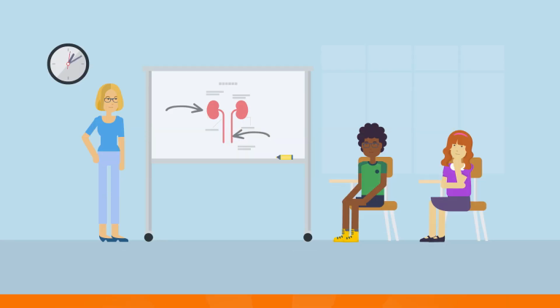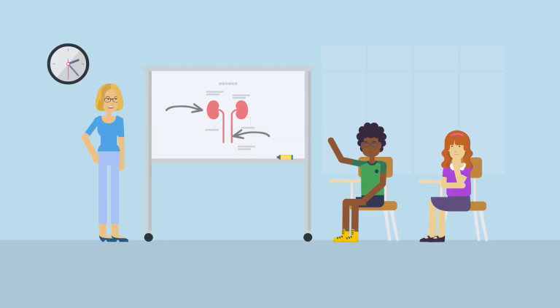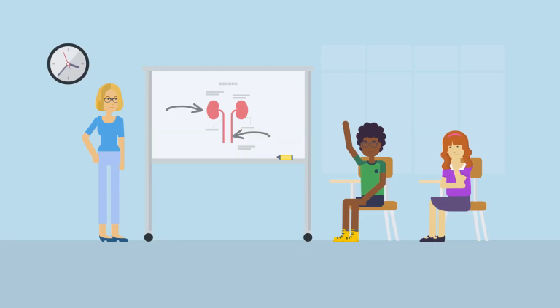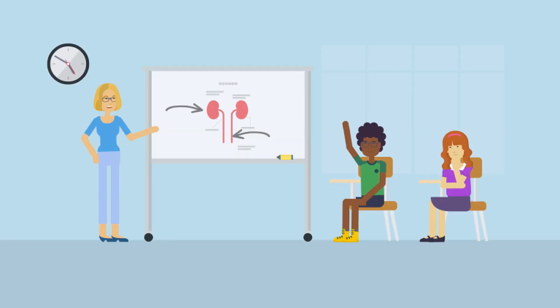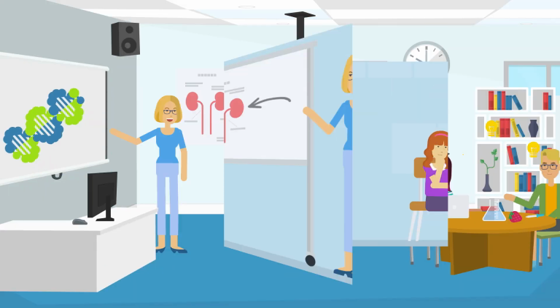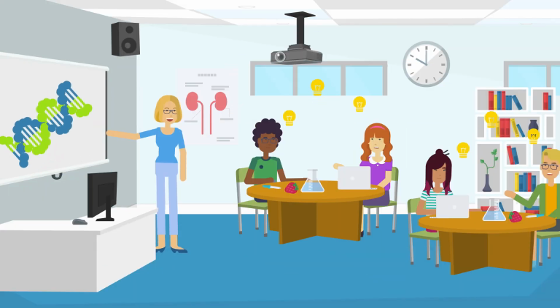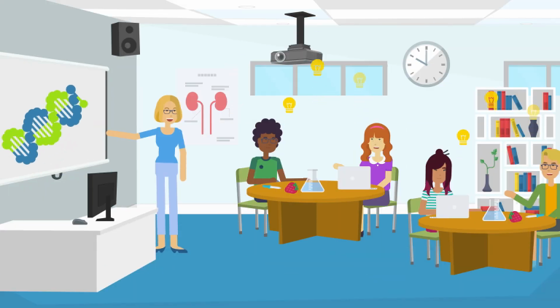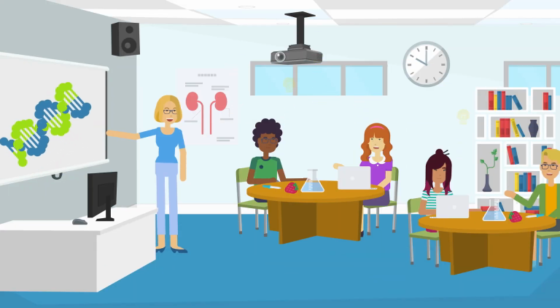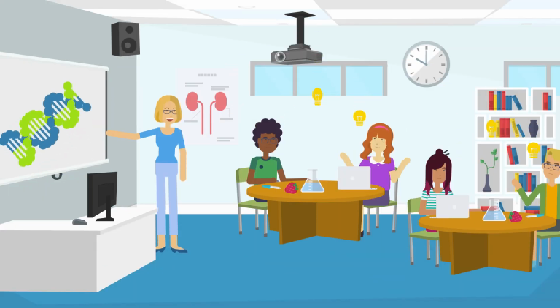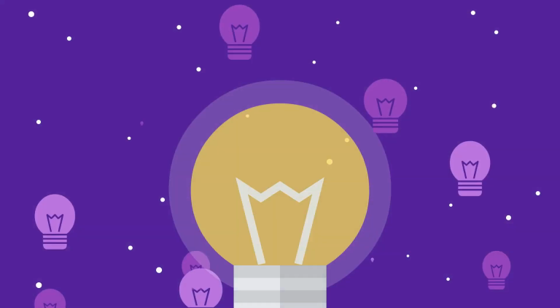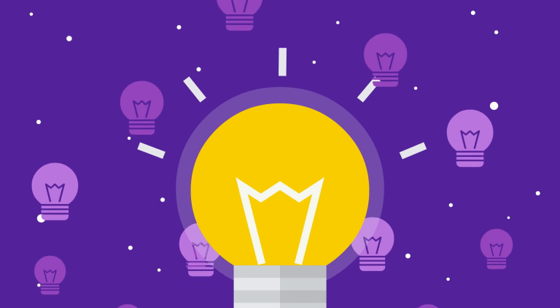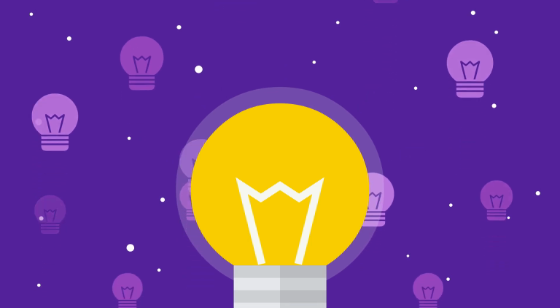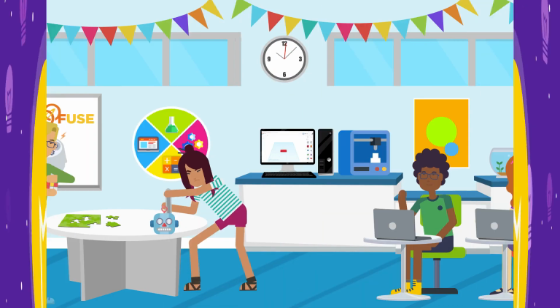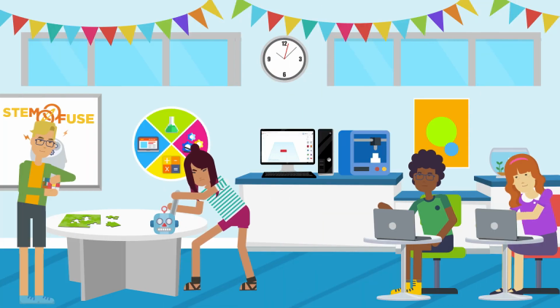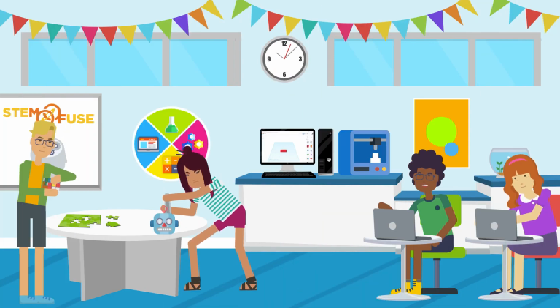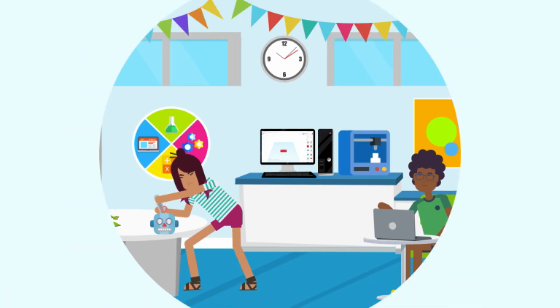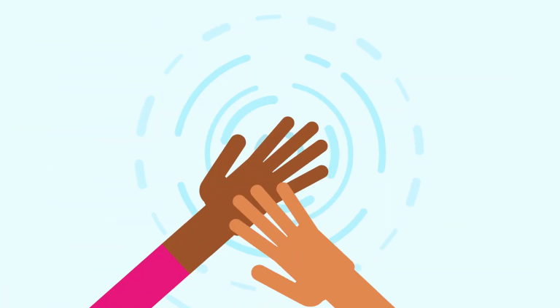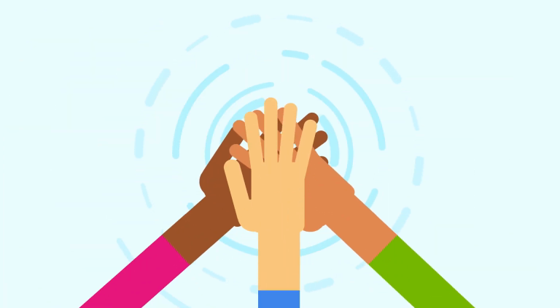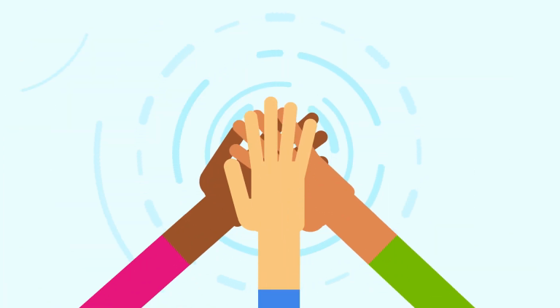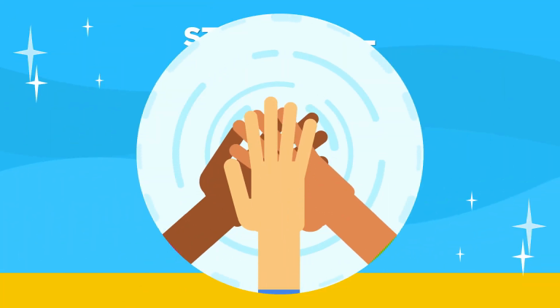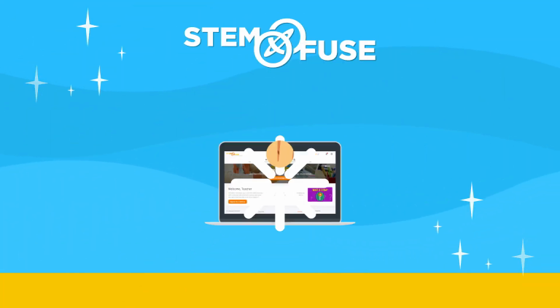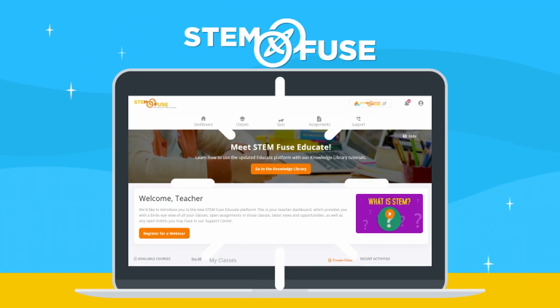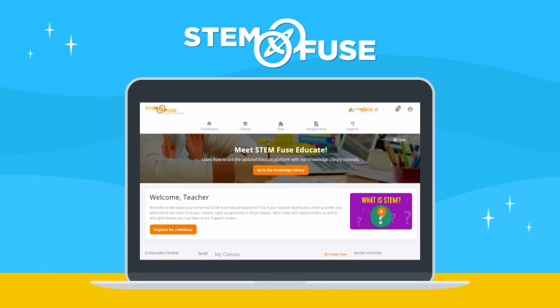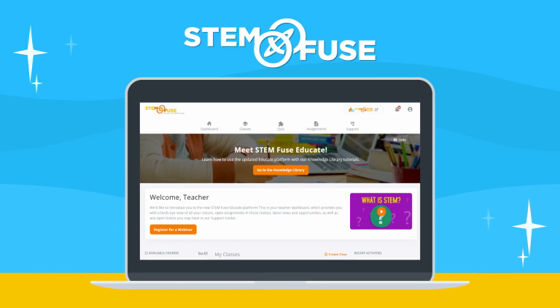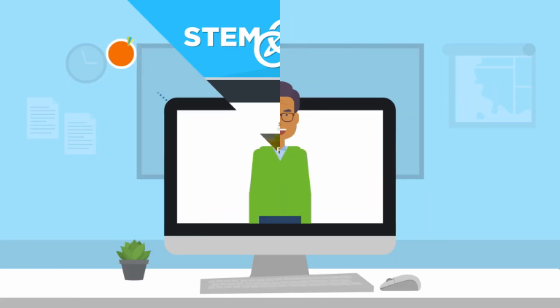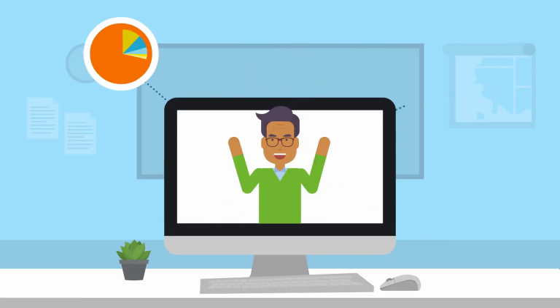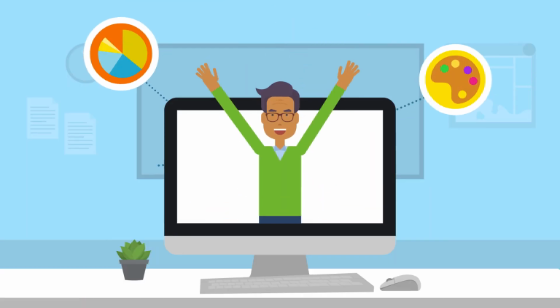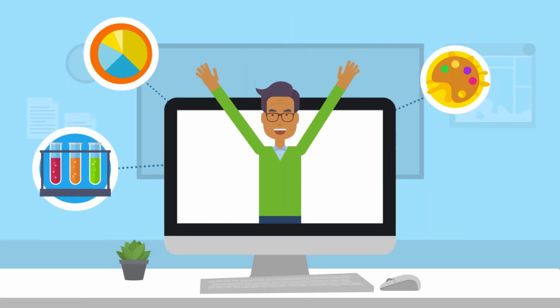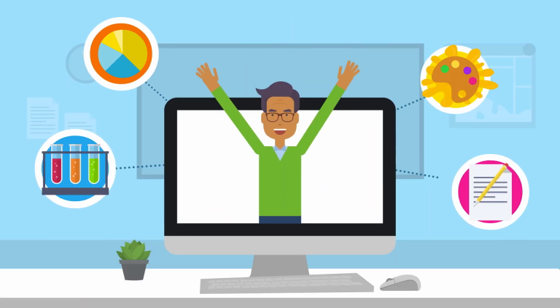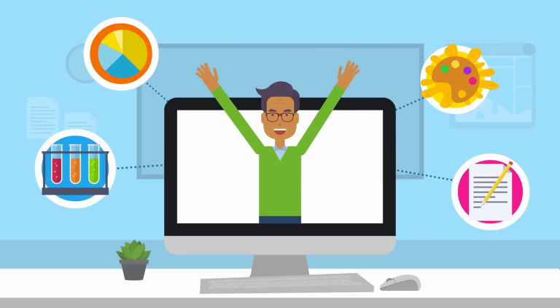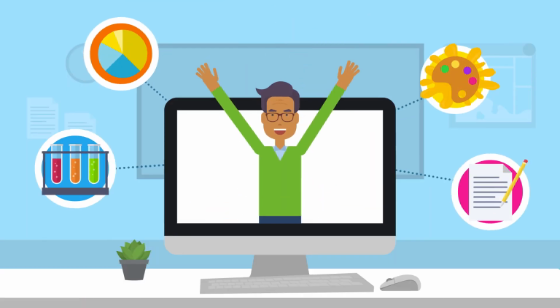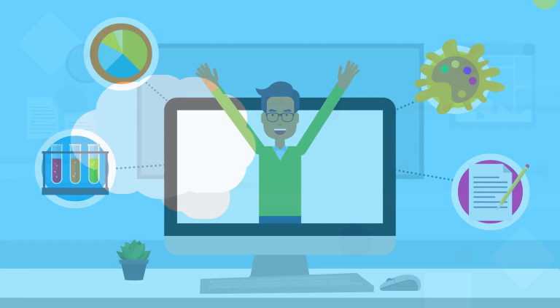Times are a-changin' and so are the ways we teach and learn. Today, learning involves innovation, technology, and collaboration. At STEMFUSE, we've got the platform and the curriculum to help your classroom meet those goals for K-12 and beyond.